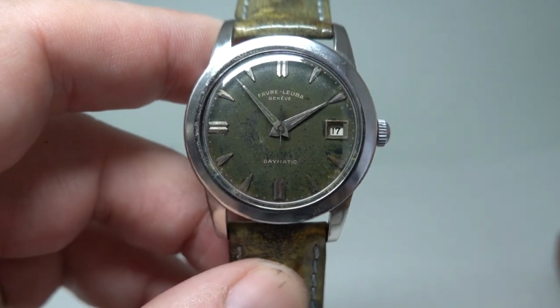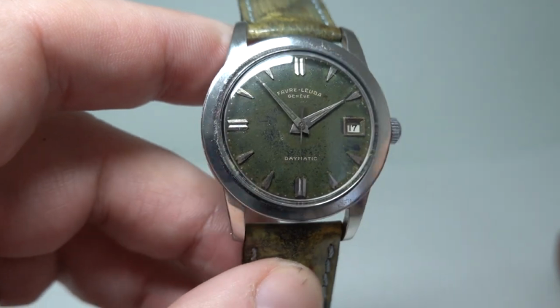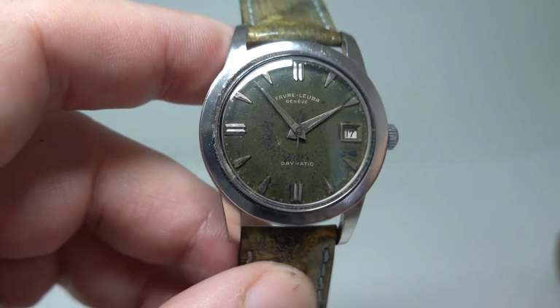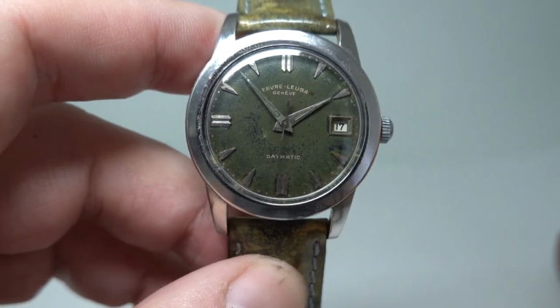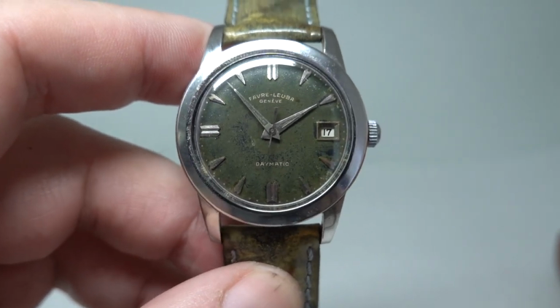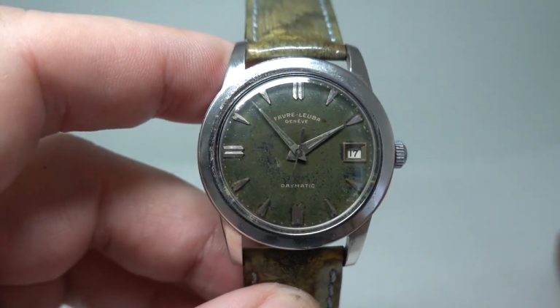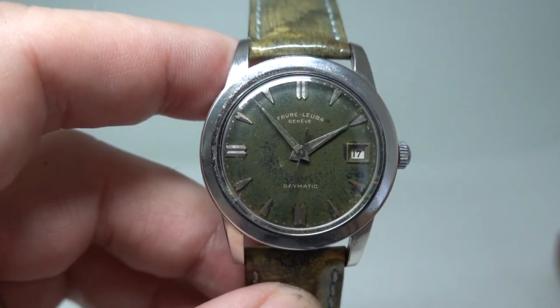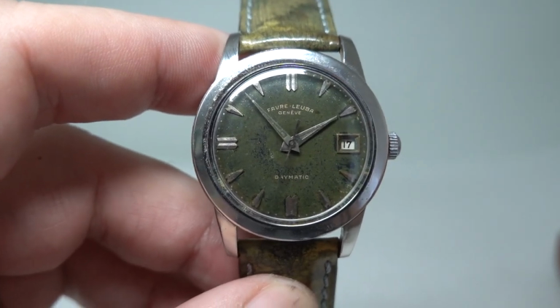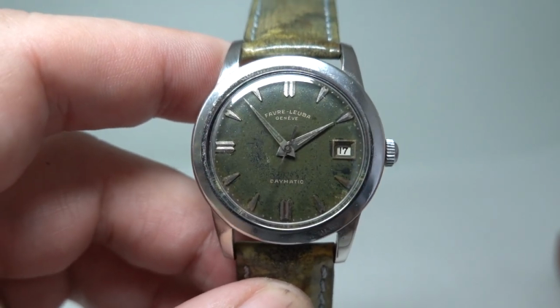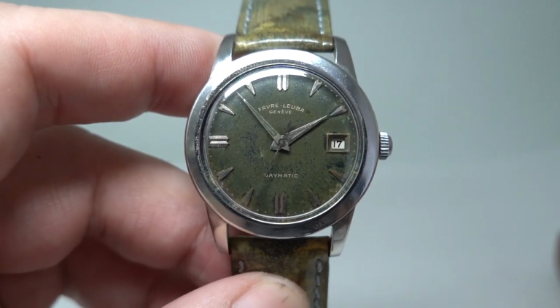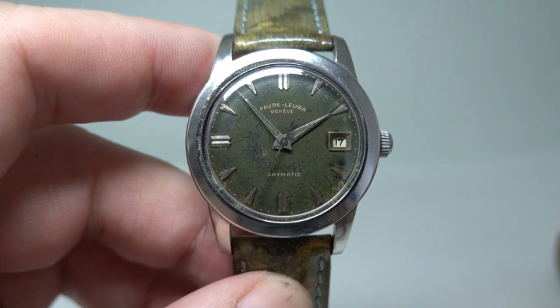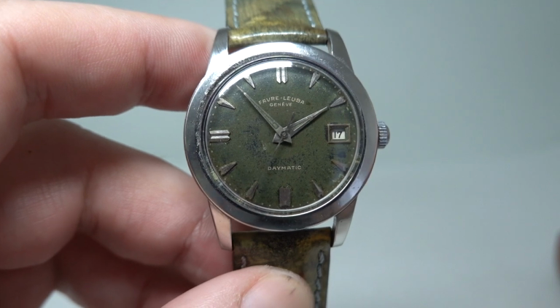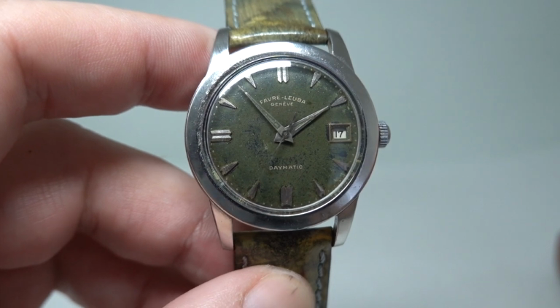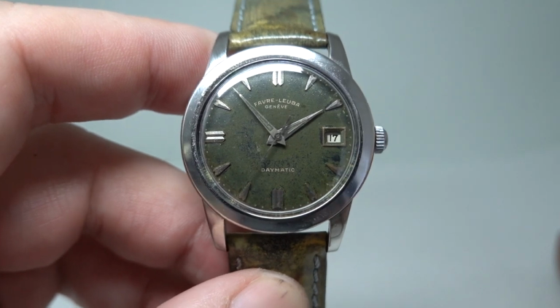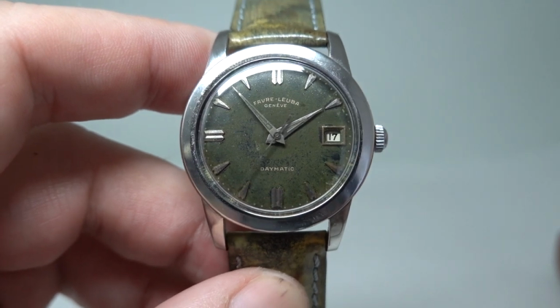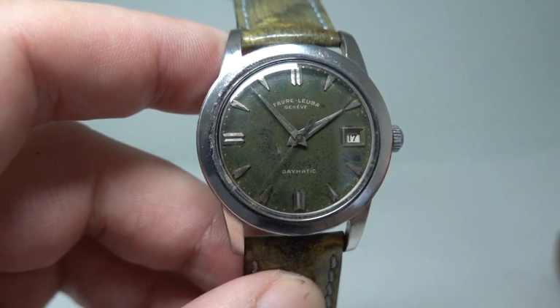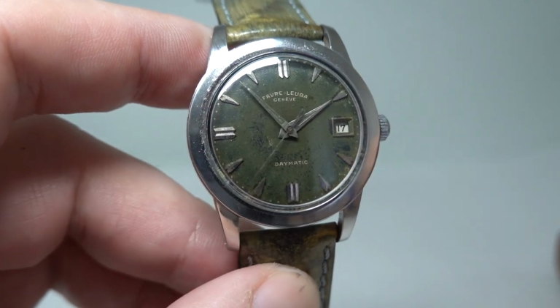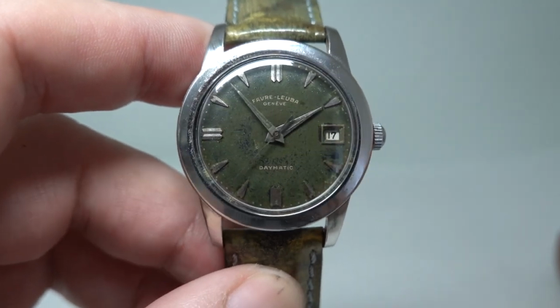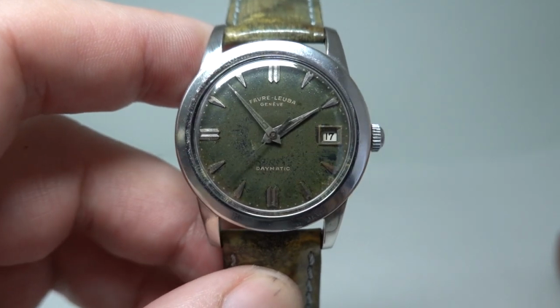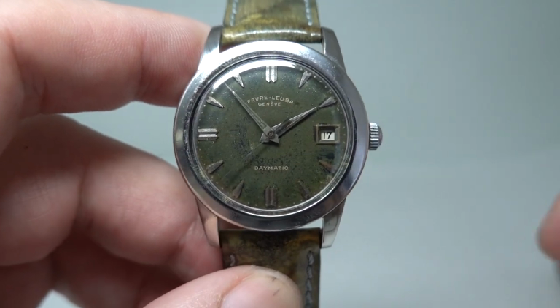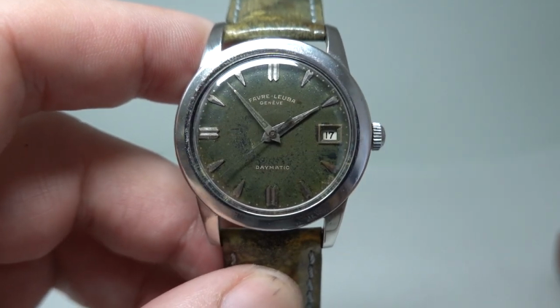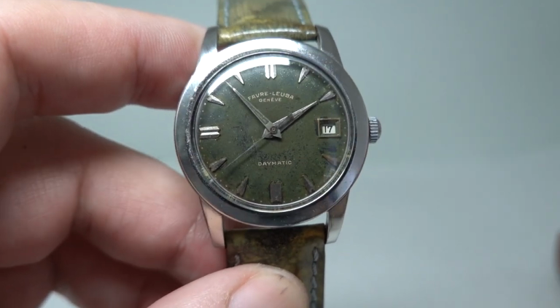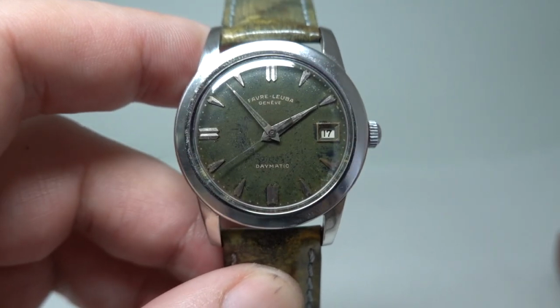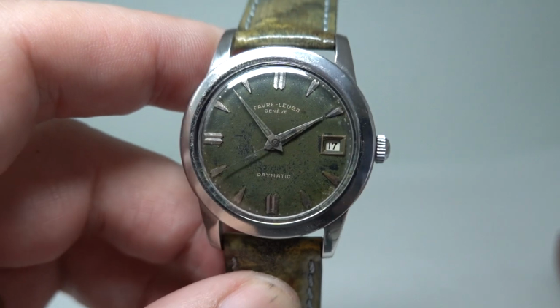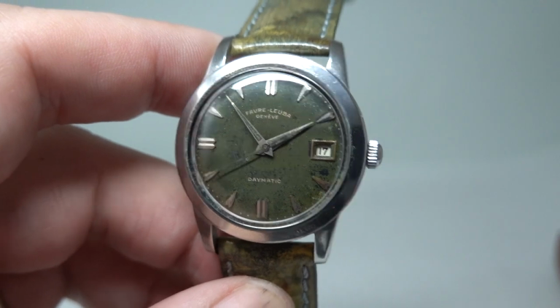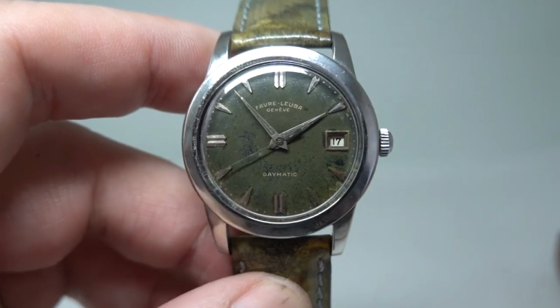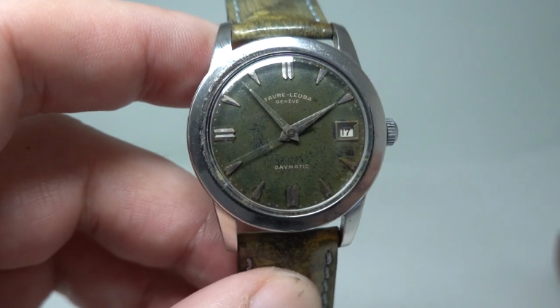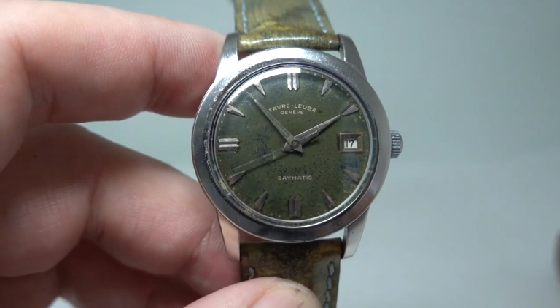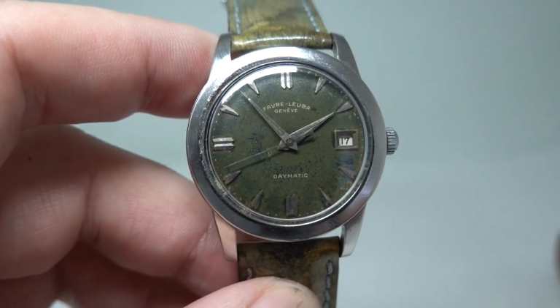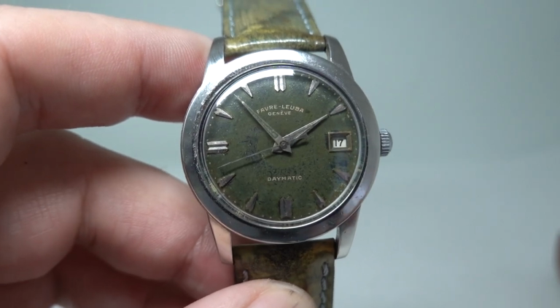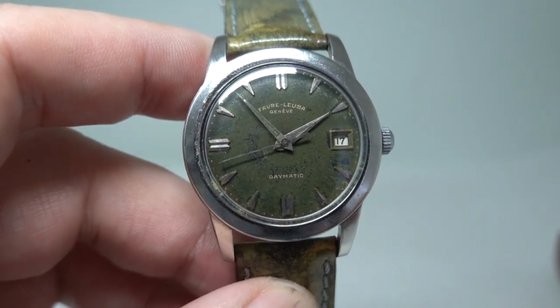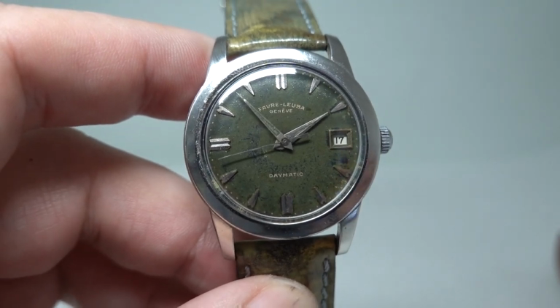It wears really well — a unique watch and ready to buy. You can see more on it in that link or head straight to birthyearwatches.com. Thanks for watching.